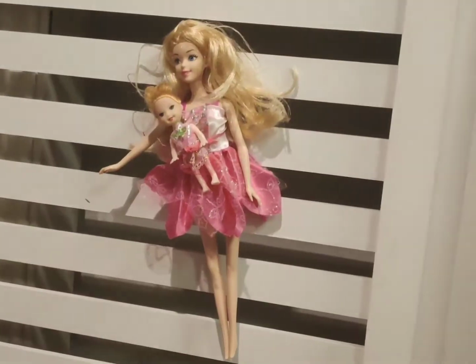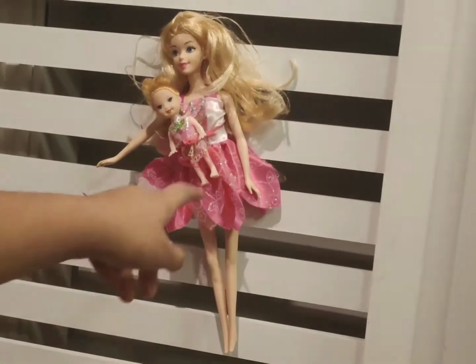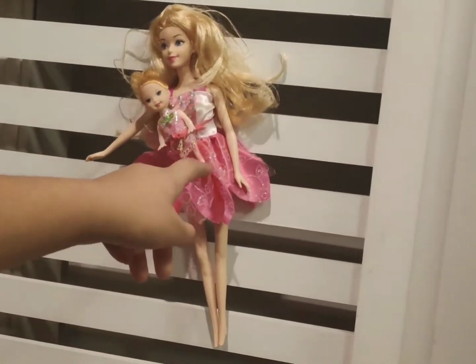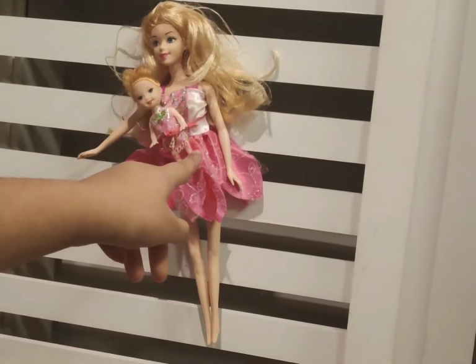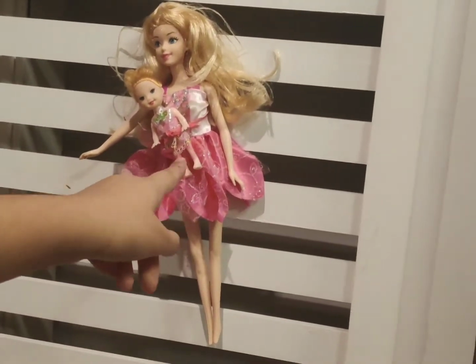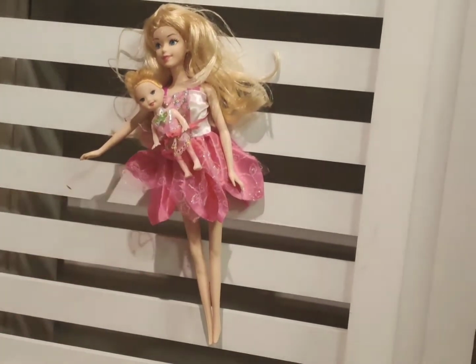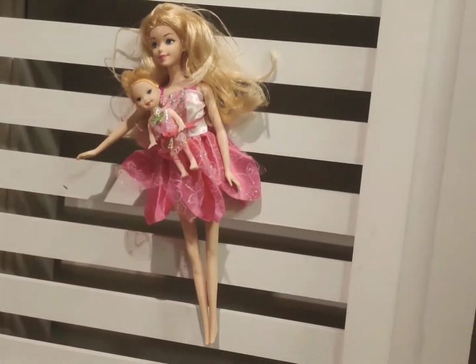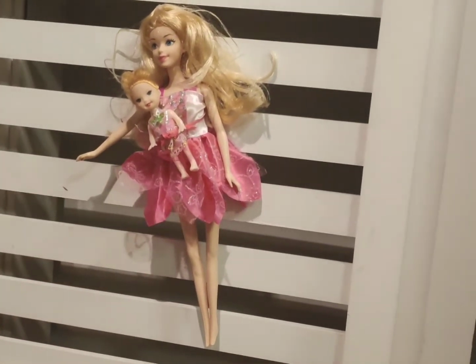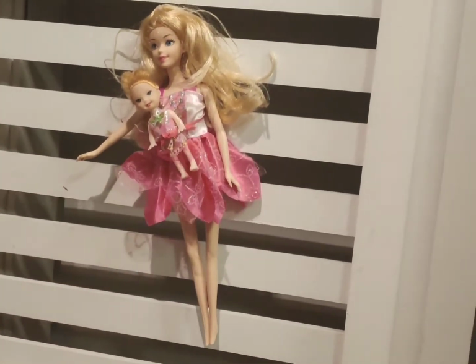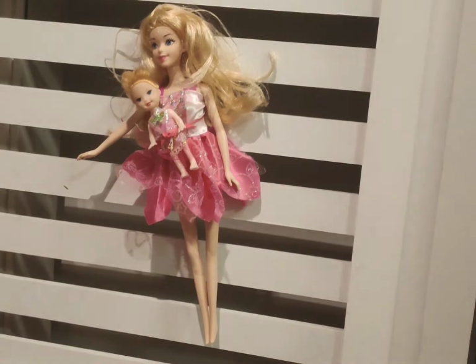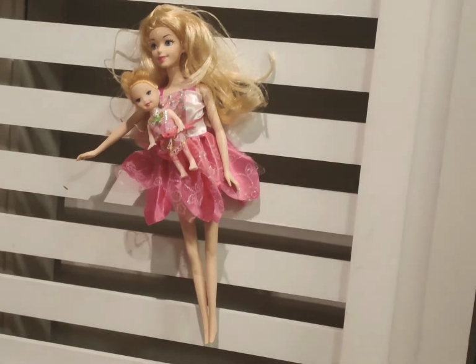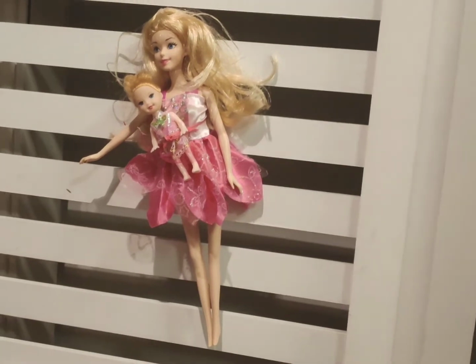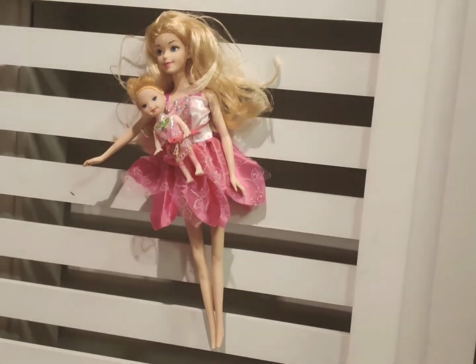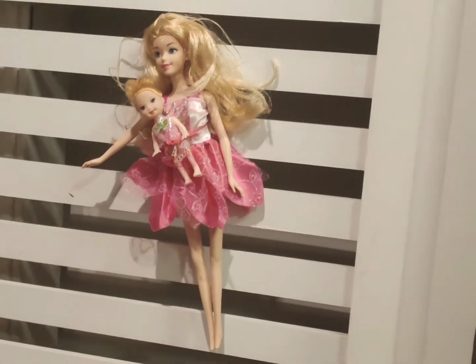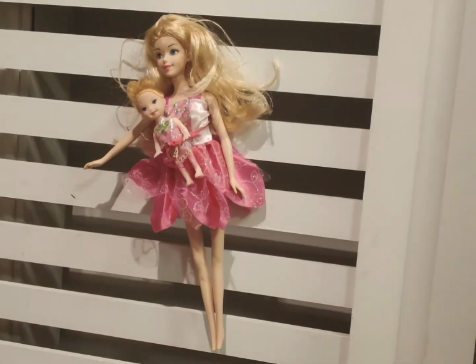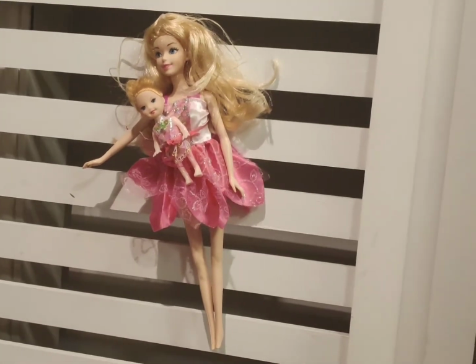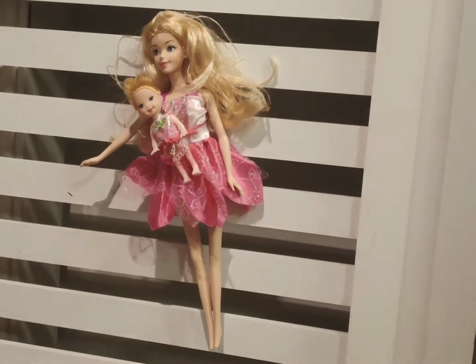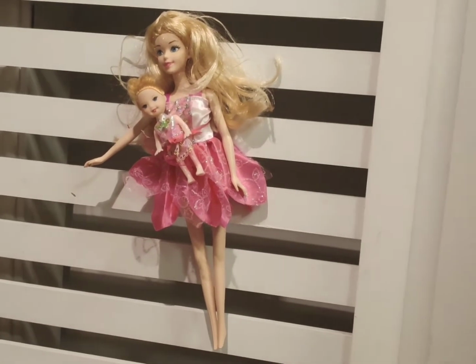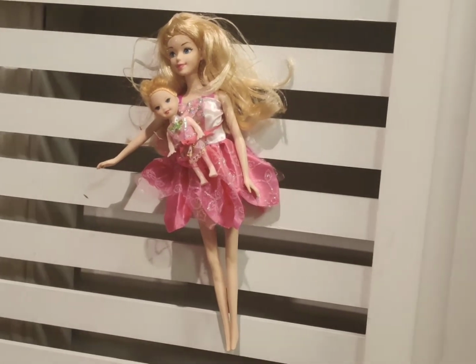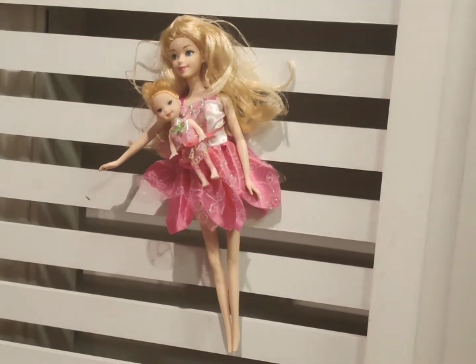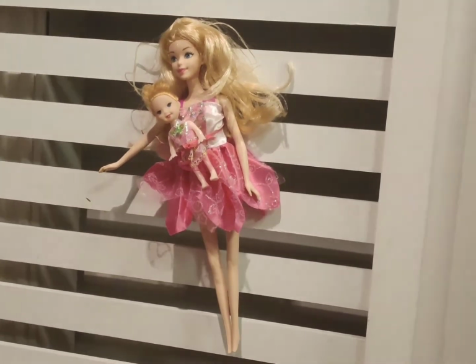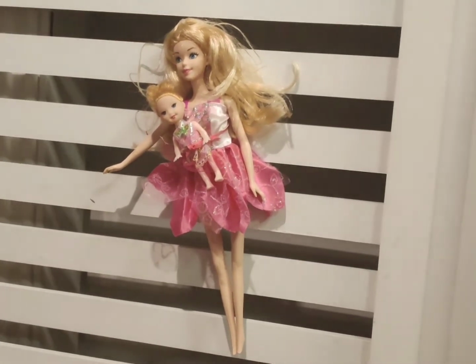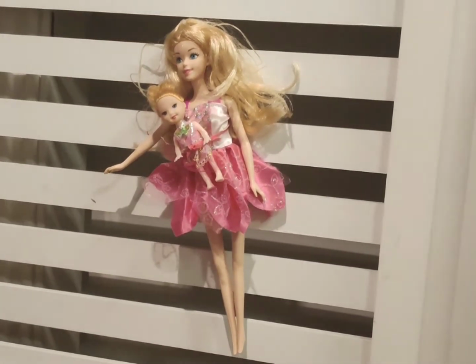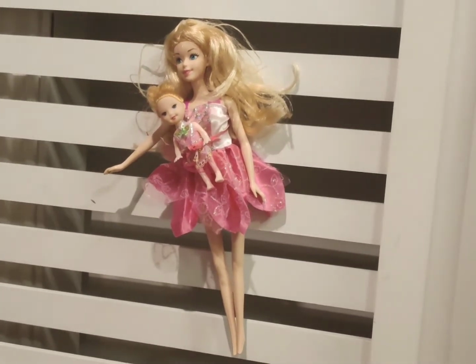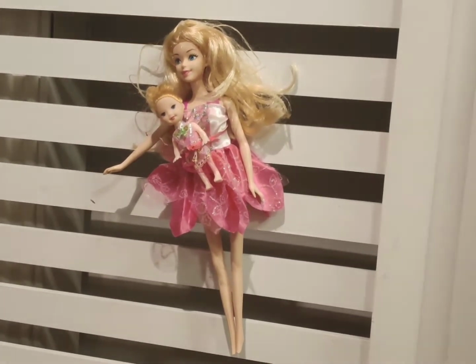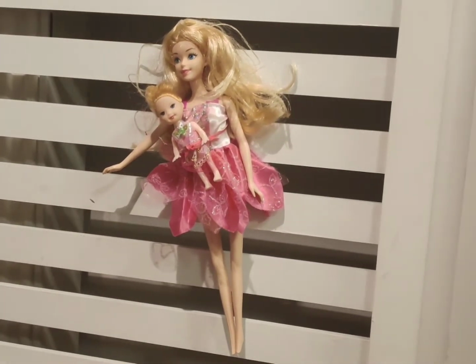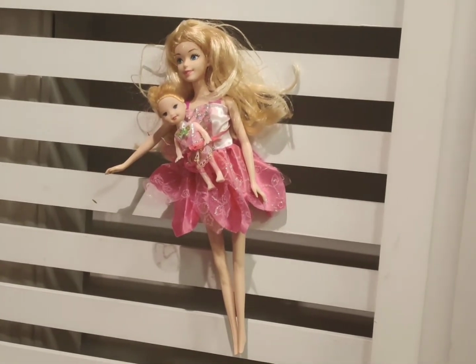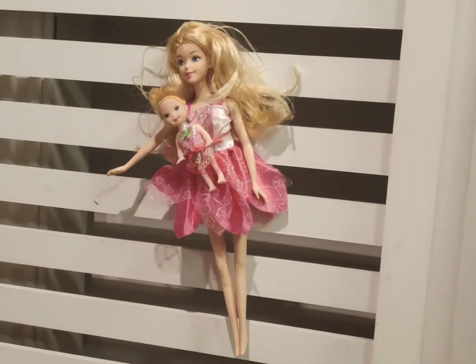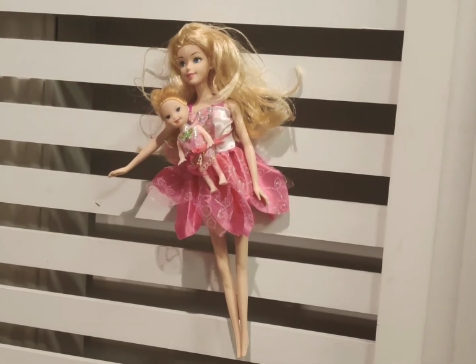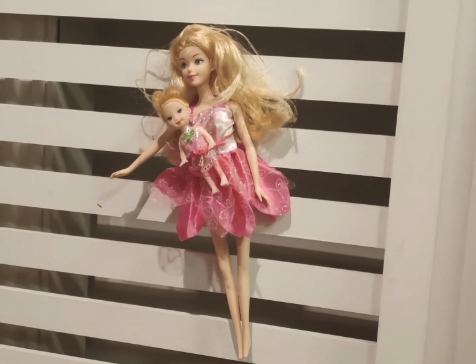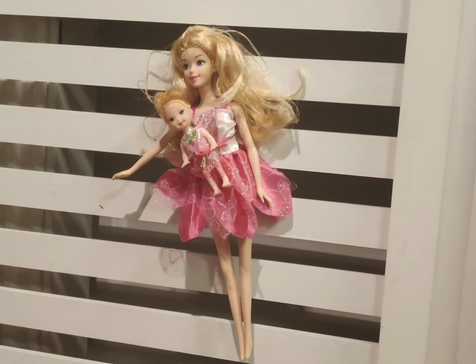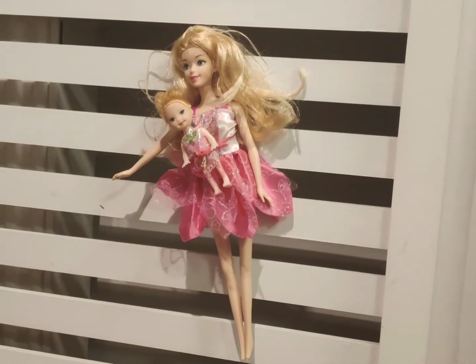The next one is the big fairy and the small one. They both have pink clothing and they are really really tall.